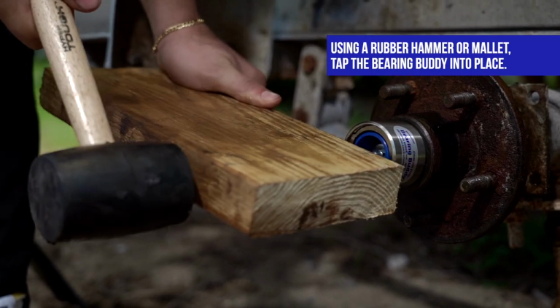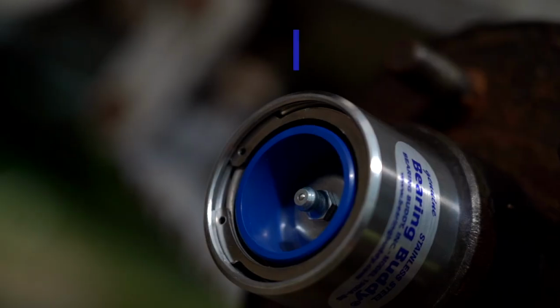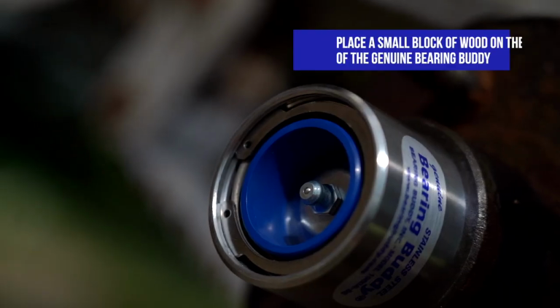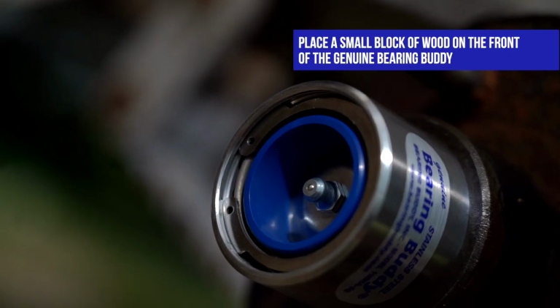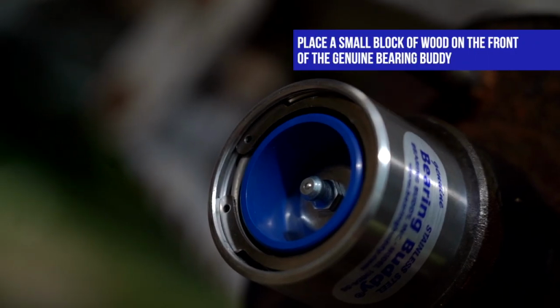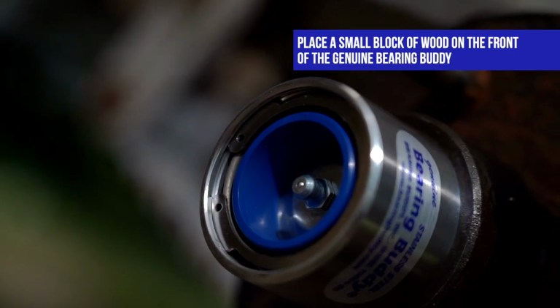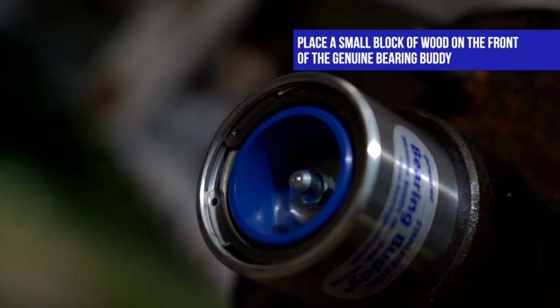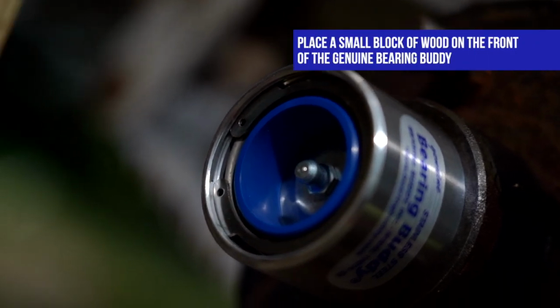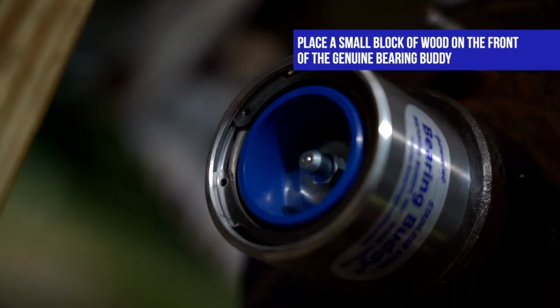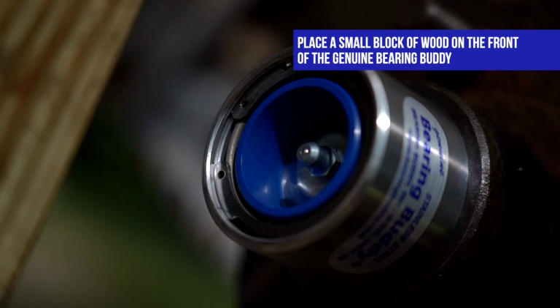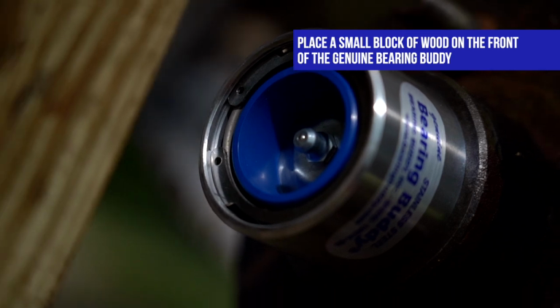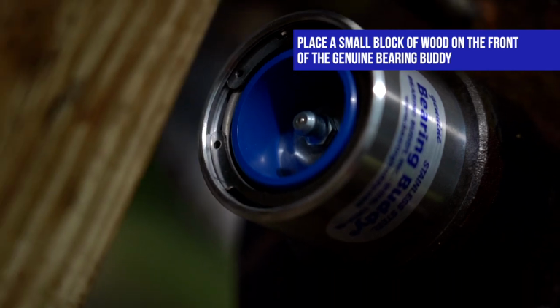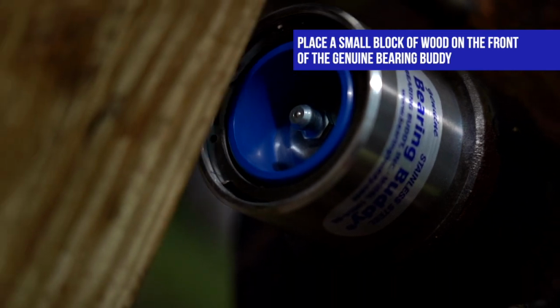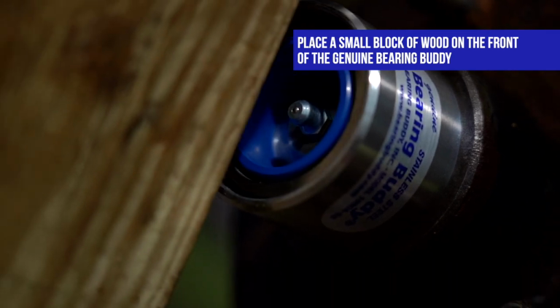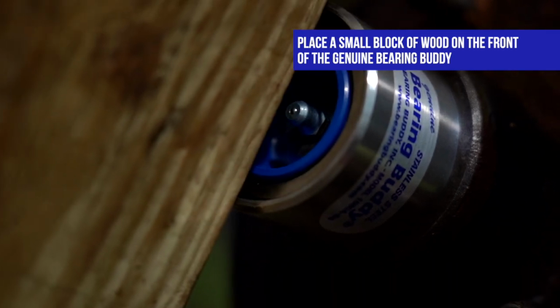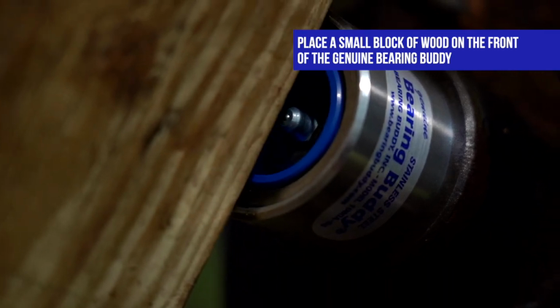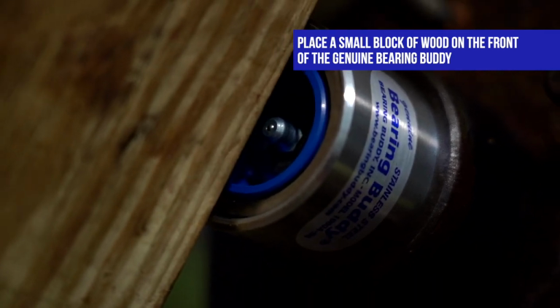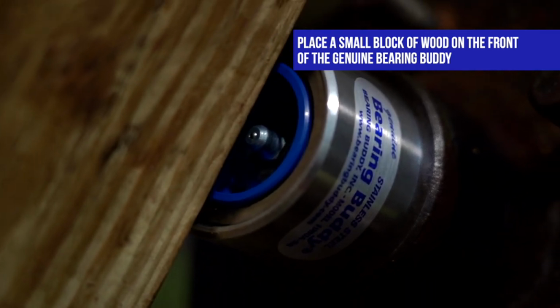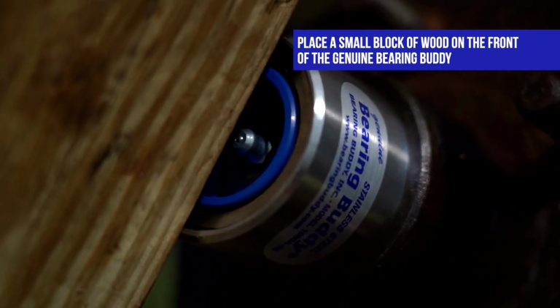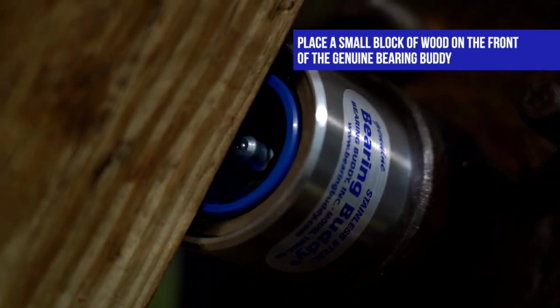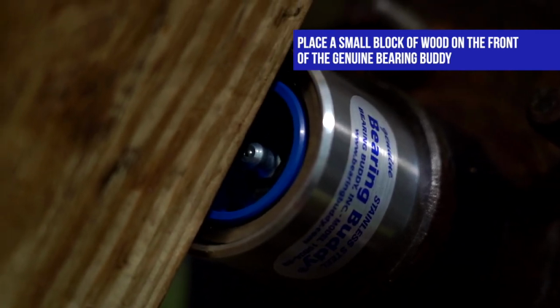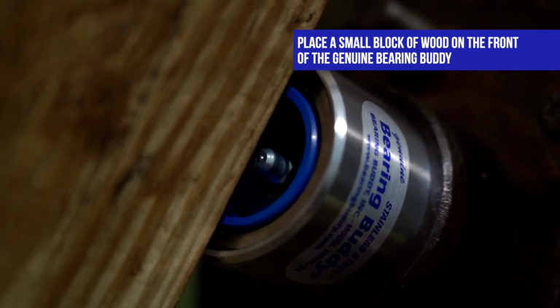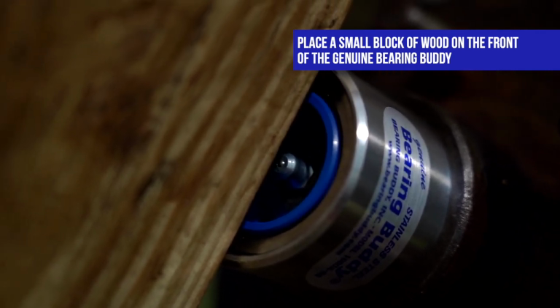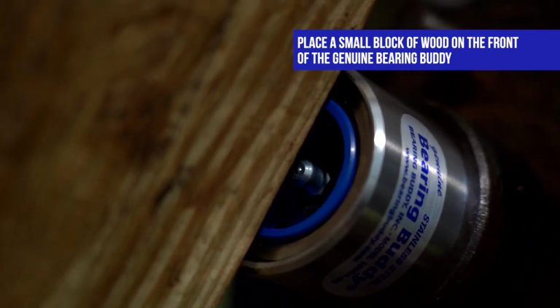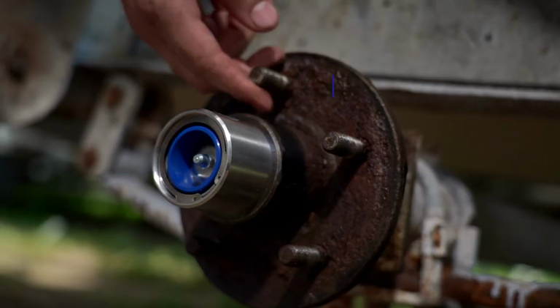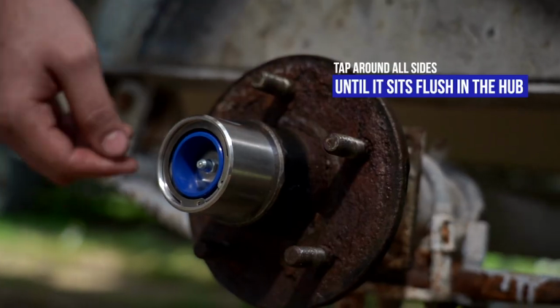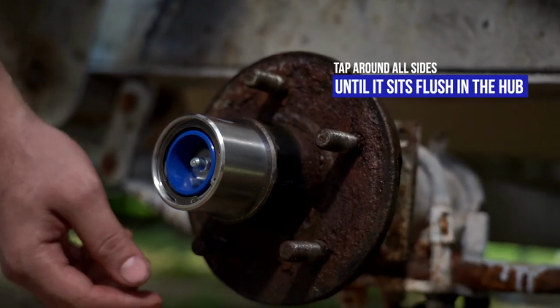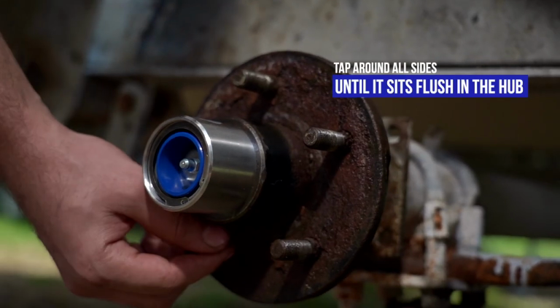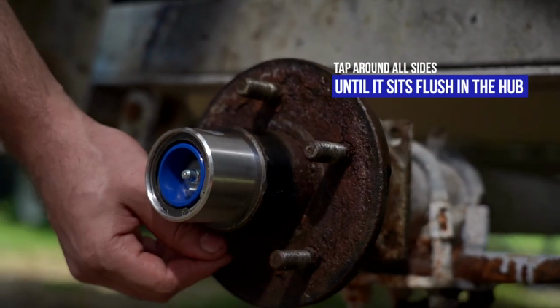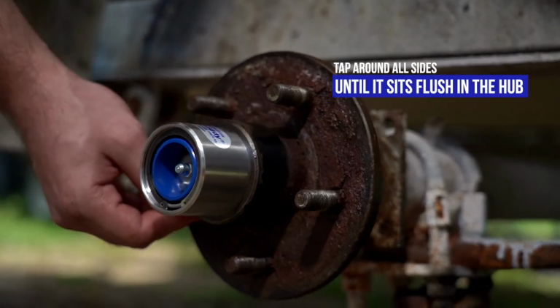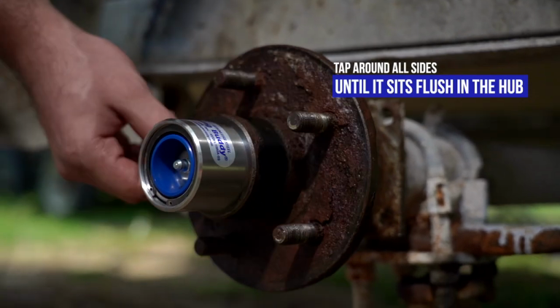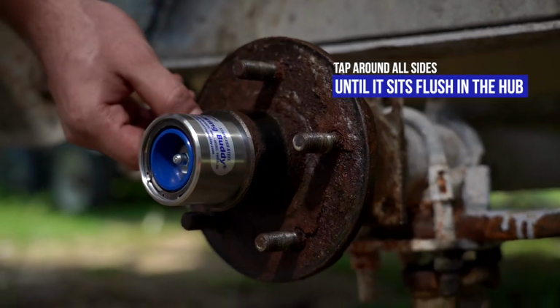As a substitute for the mallet, place a small block of wood on the front of the genuine Bearing Buddy and hit the wood to drive the Bearing Buddy into place. Tap around all sides until it sits flush on the hub.